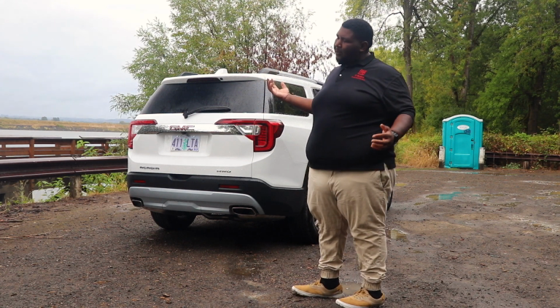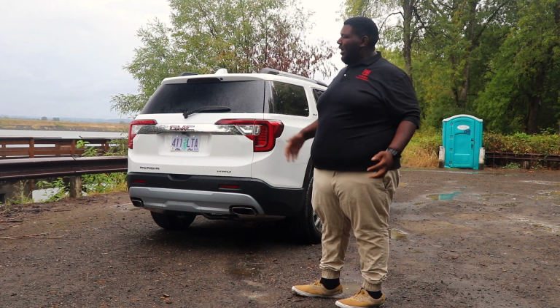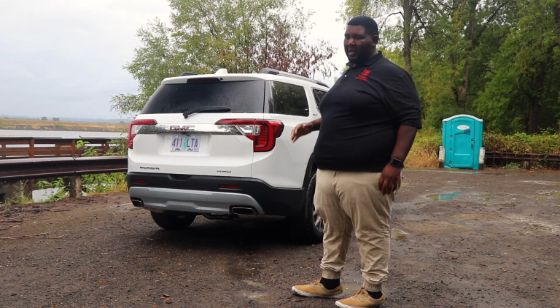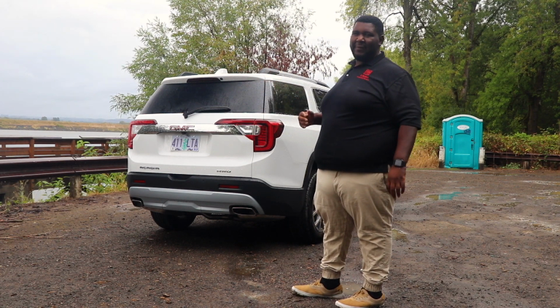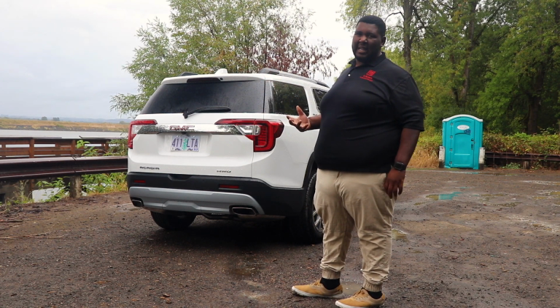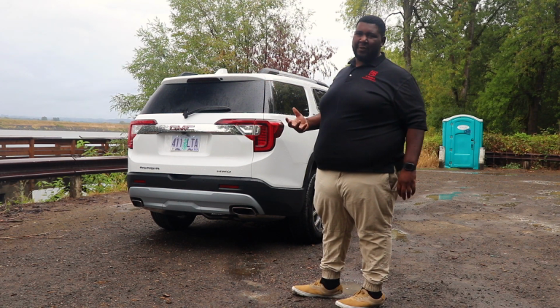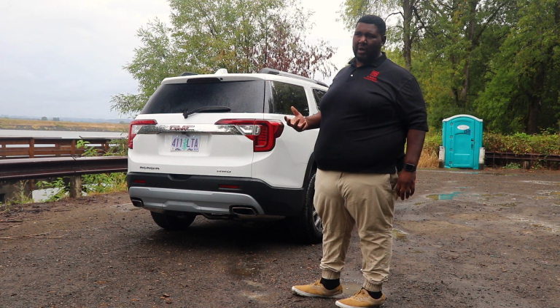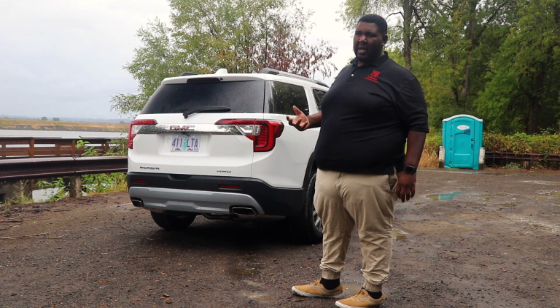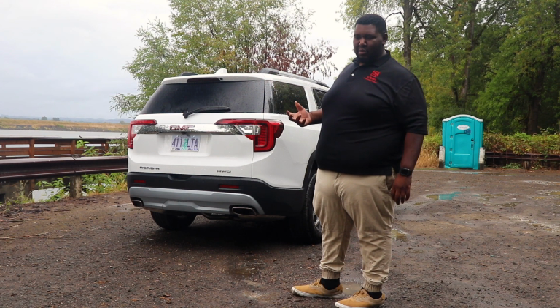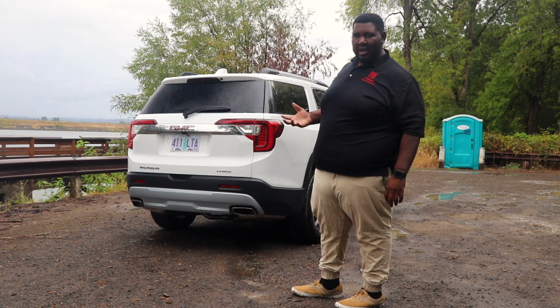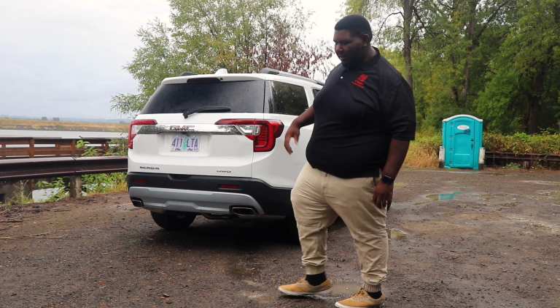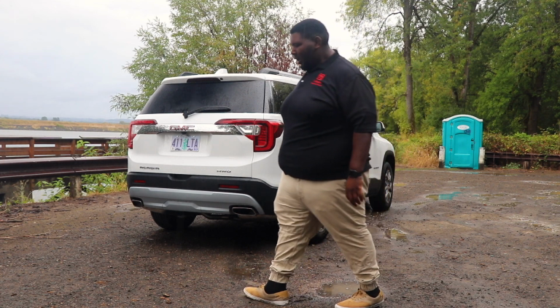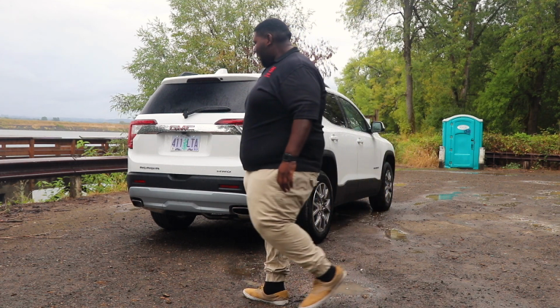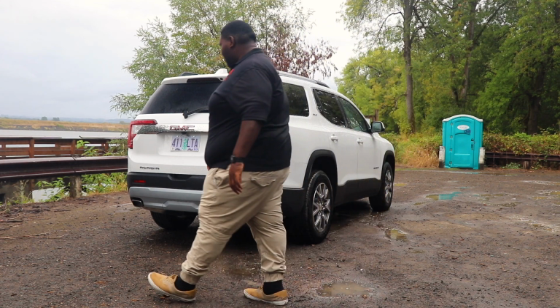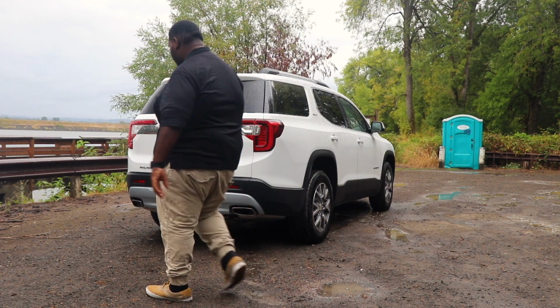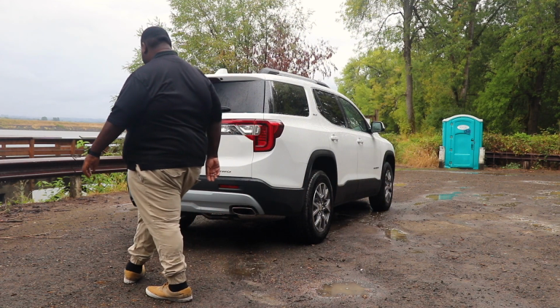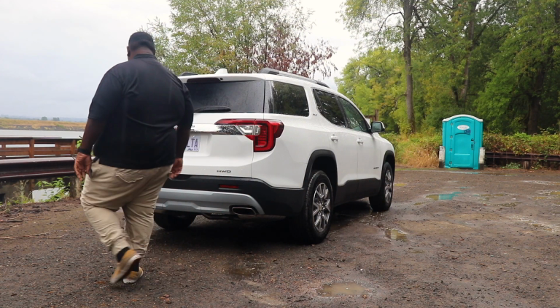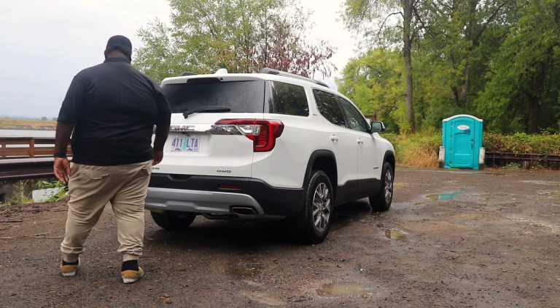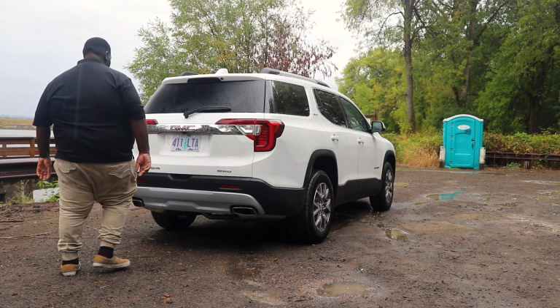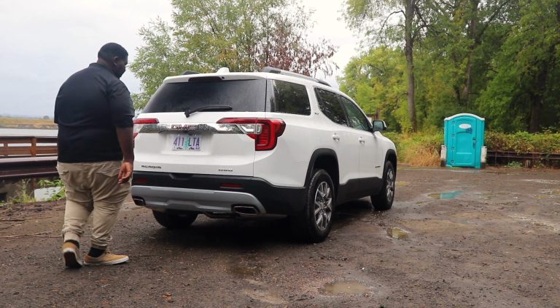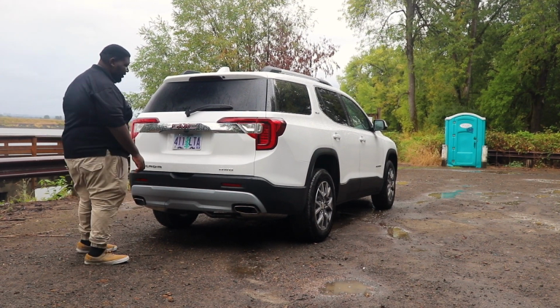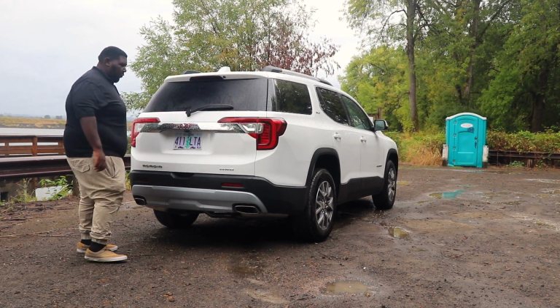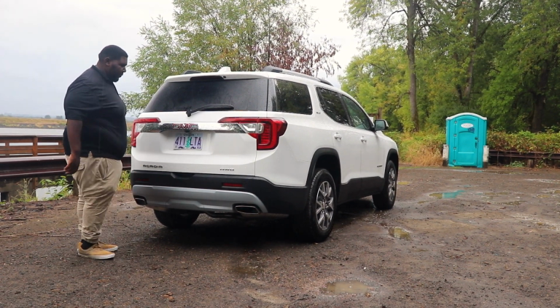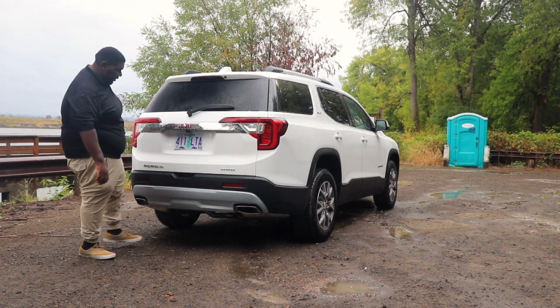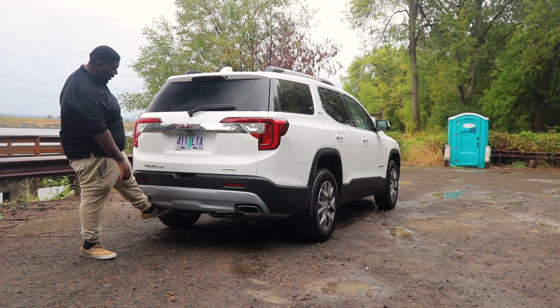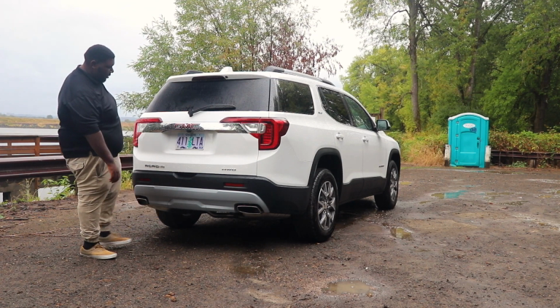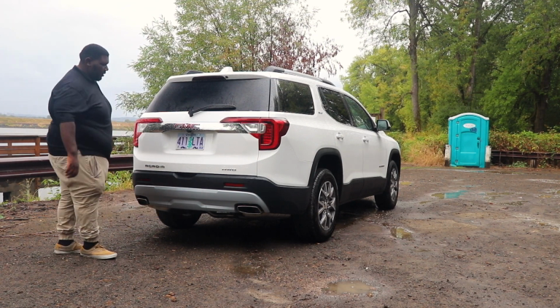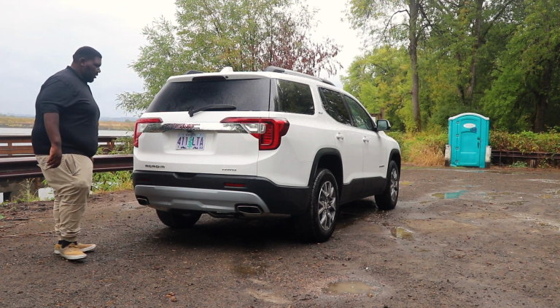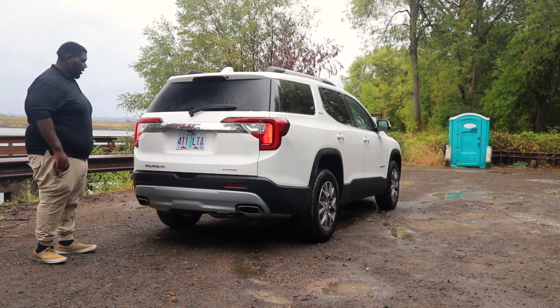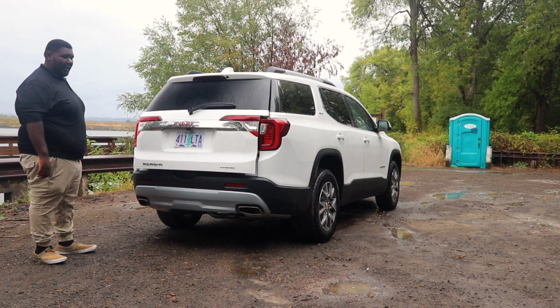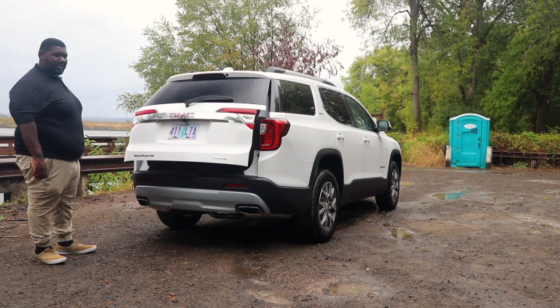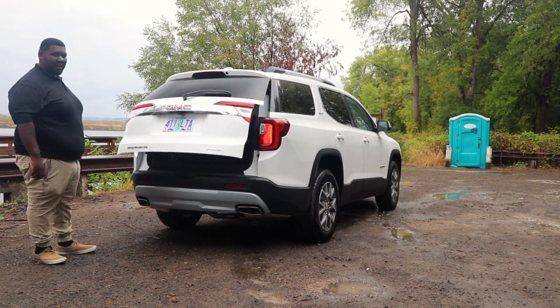I'm really glad they finally added the shark fin antenna for the 2020 model year instead of that little antenna thing. It also has the feature where you can put your foot on the bumper and open up the tailgate.